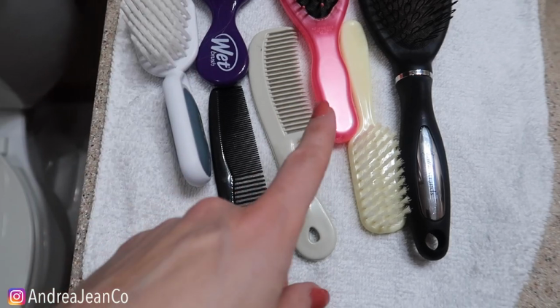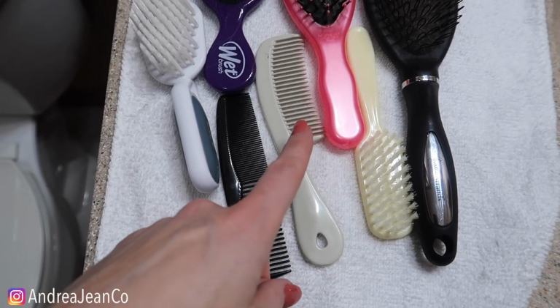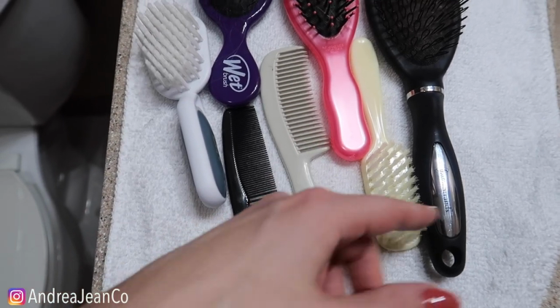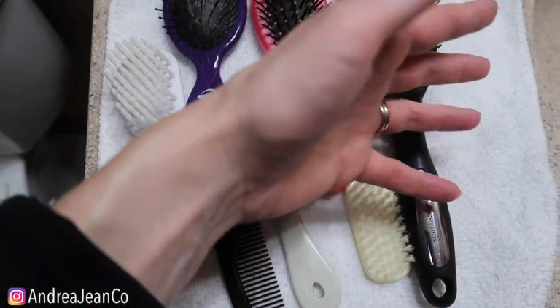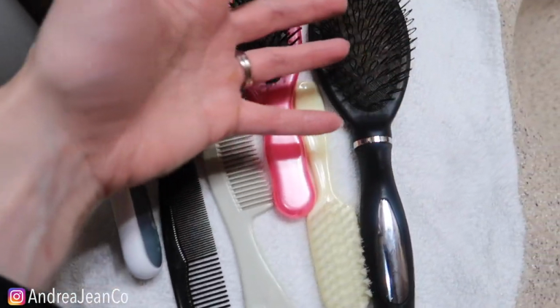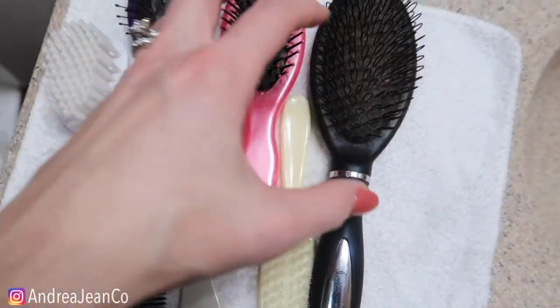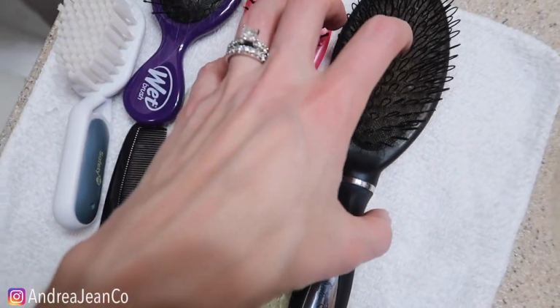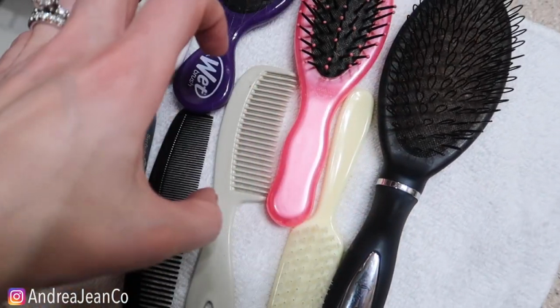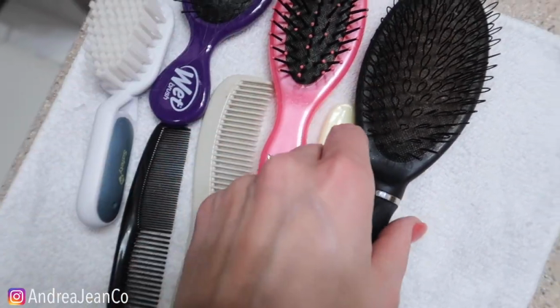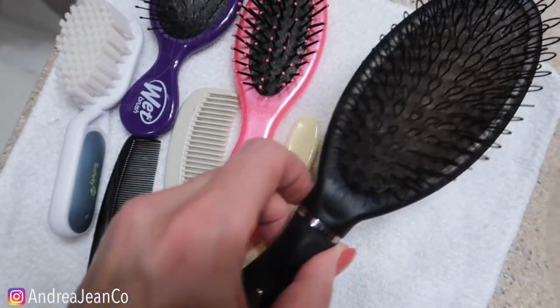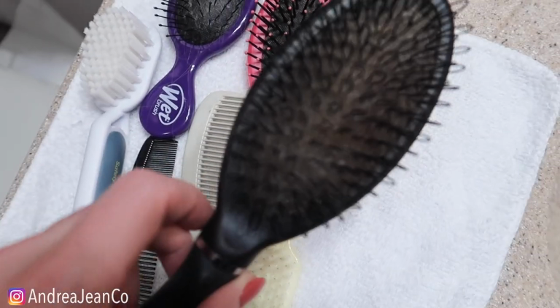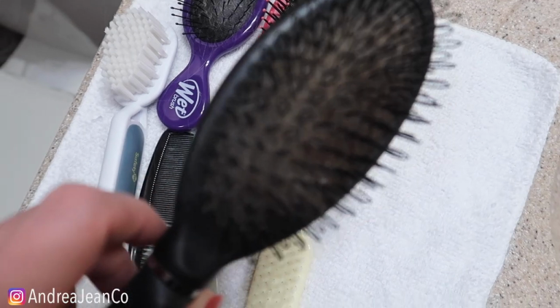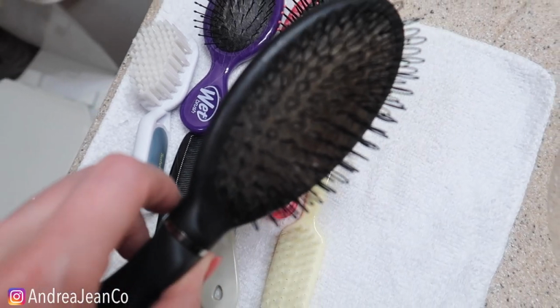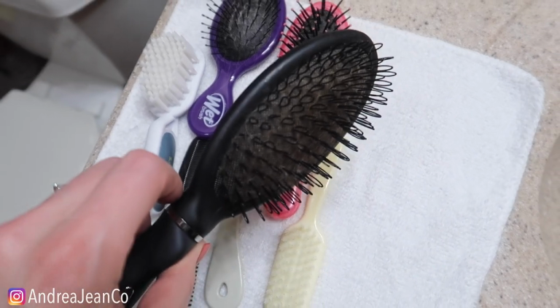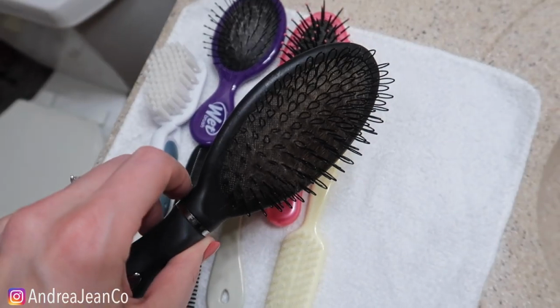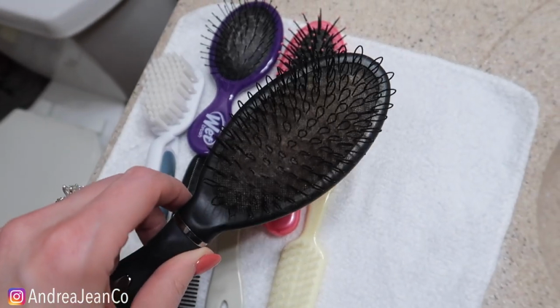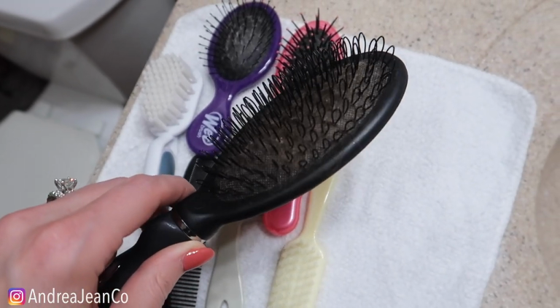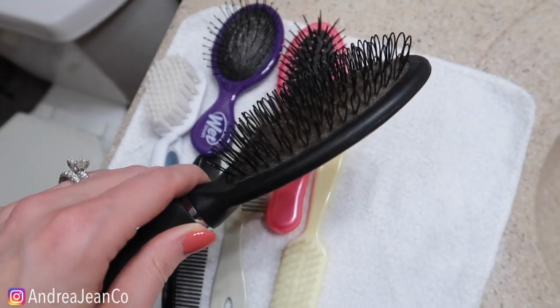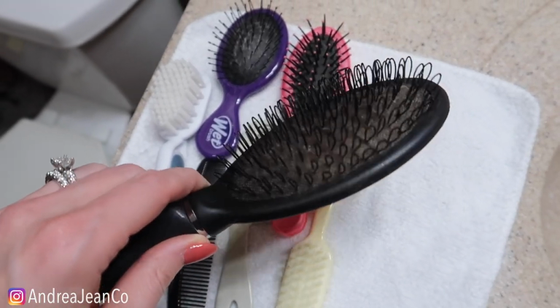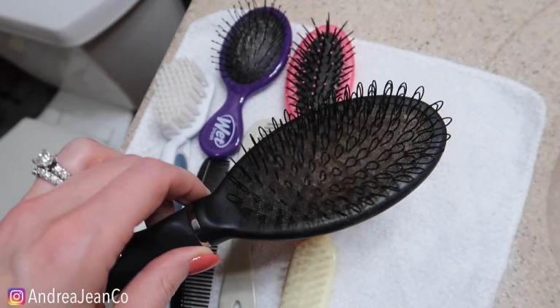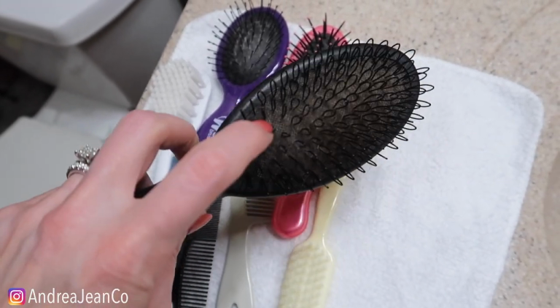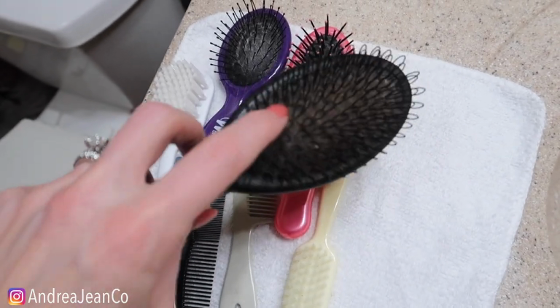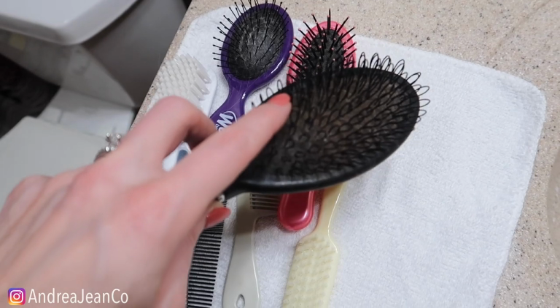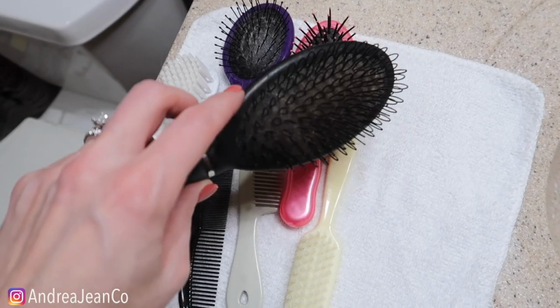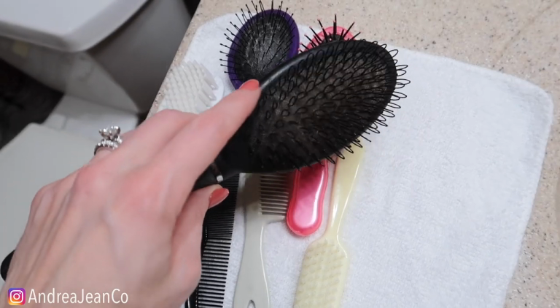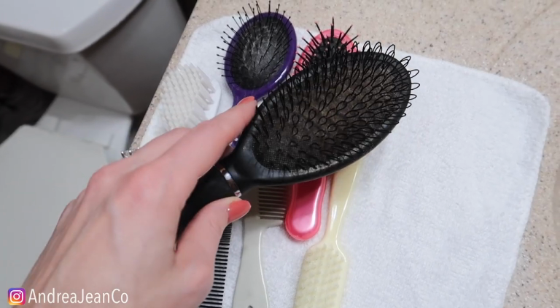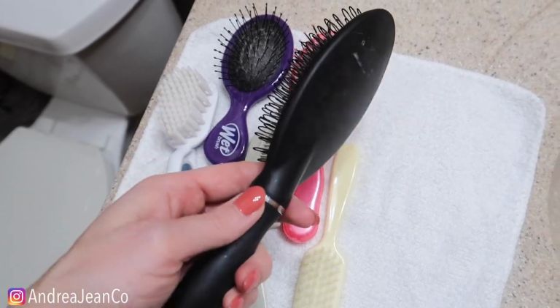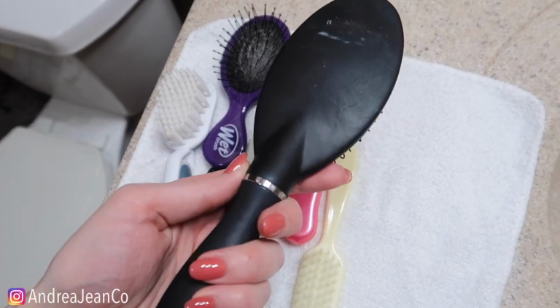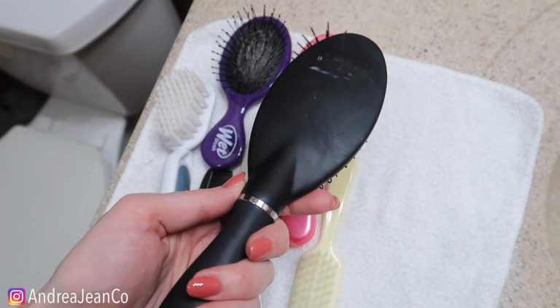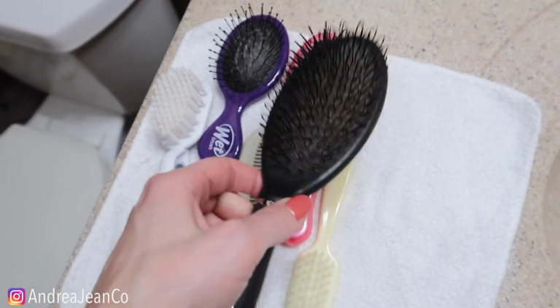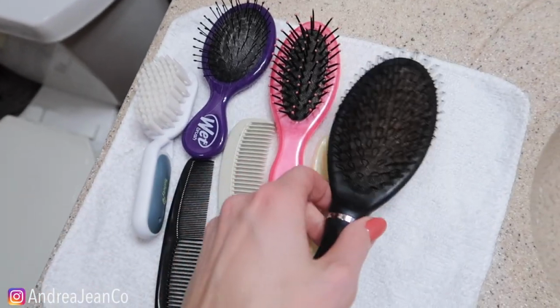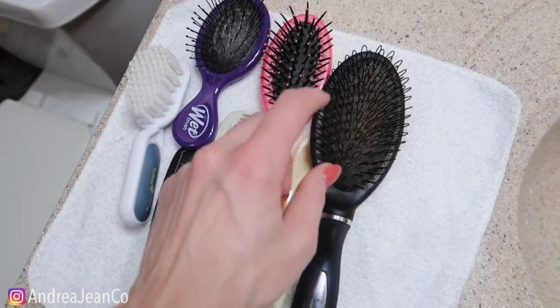Welcome back to Androgen Cleaning. Today we are going to be cleaning out these hairbrushes and combs. As you can see here, they are looking real disgusting. Look at all that buildup right in there. This is looped because I used to have hair extensions. The brush still works and I no longer have the extensions.